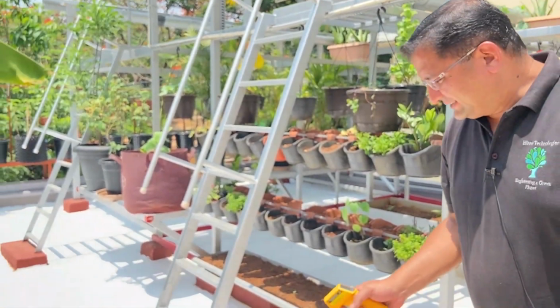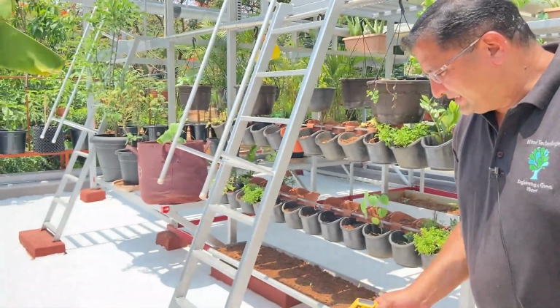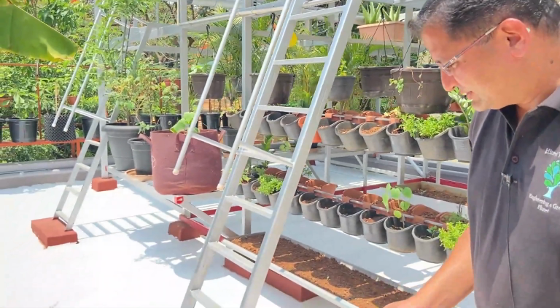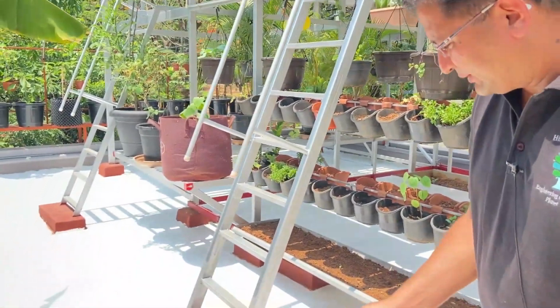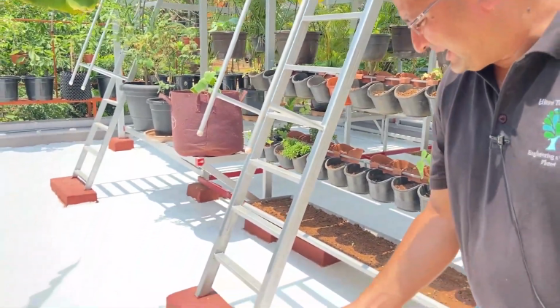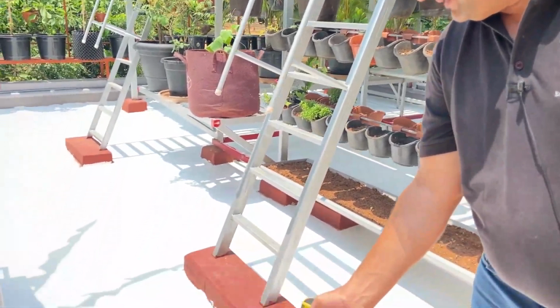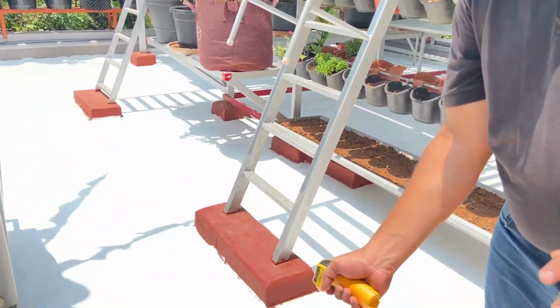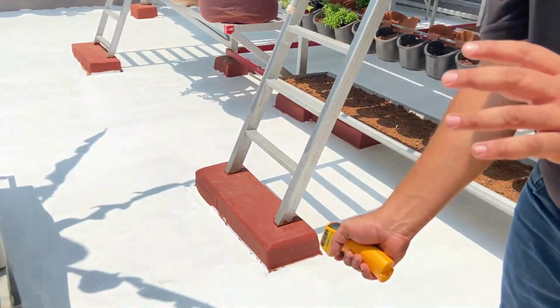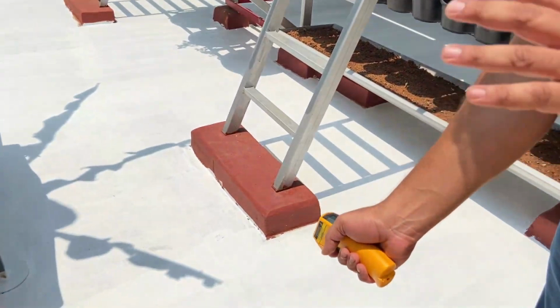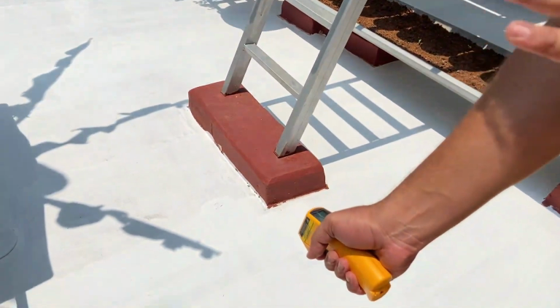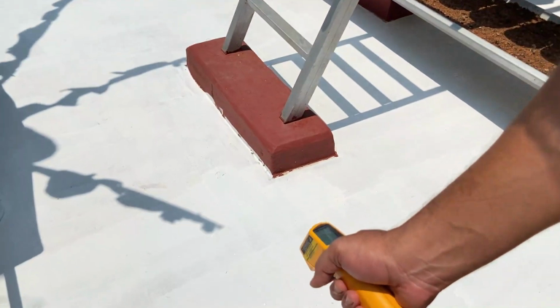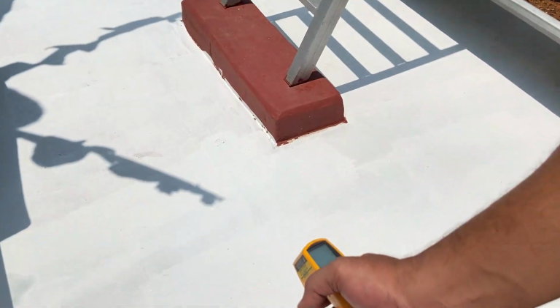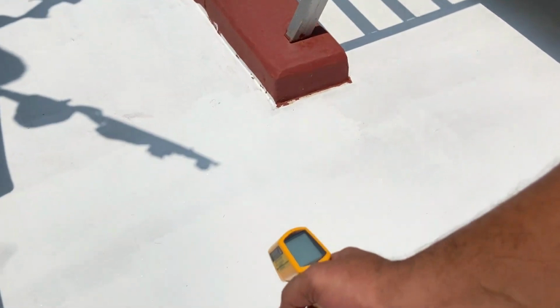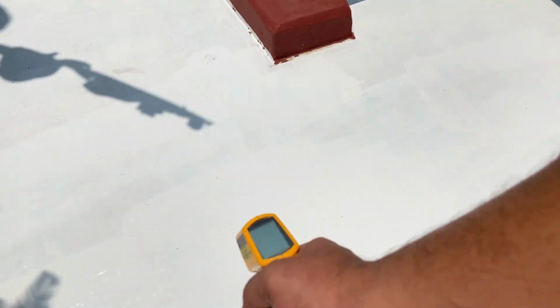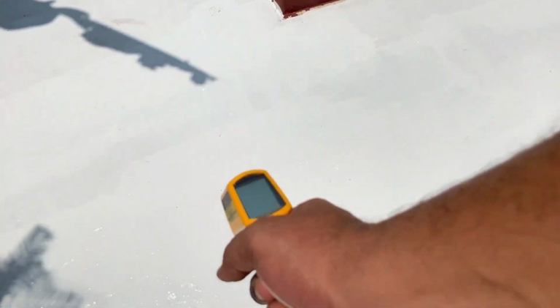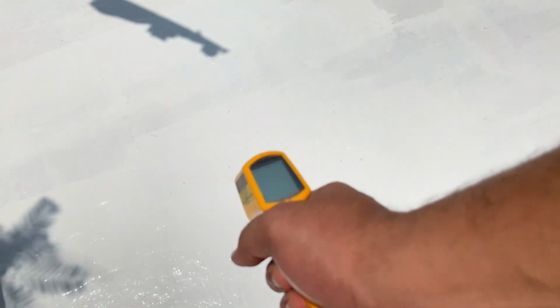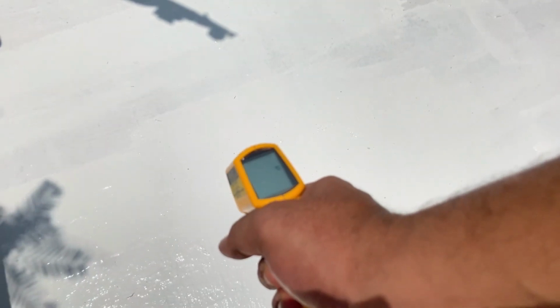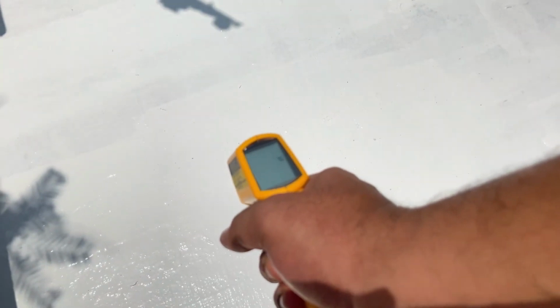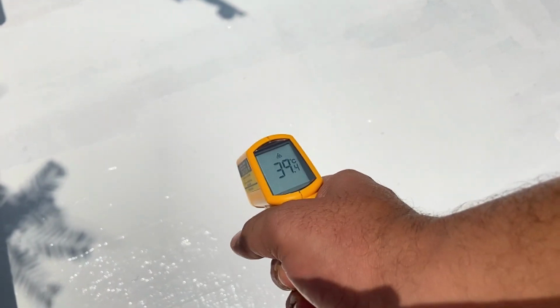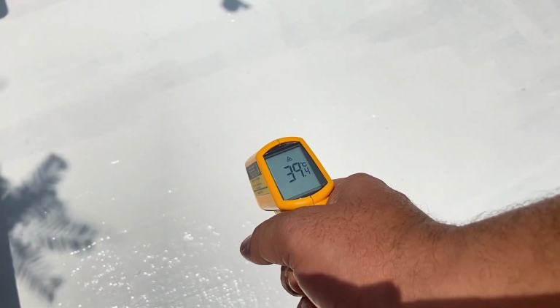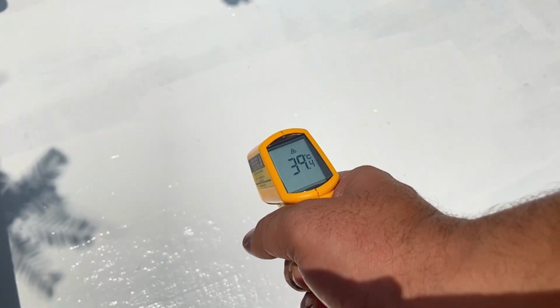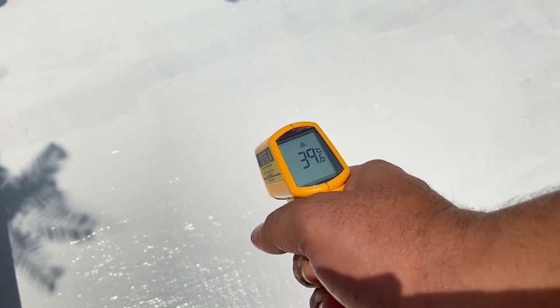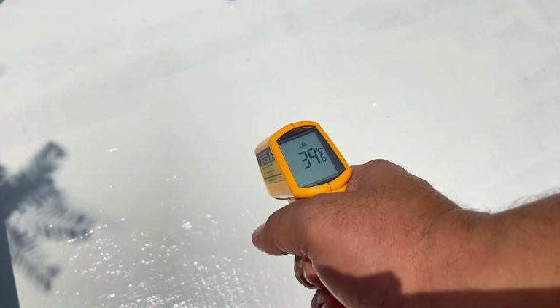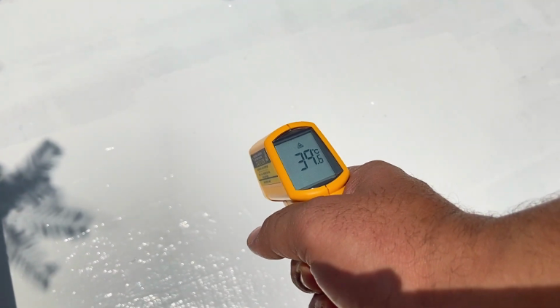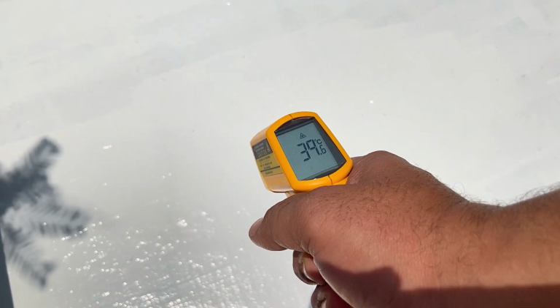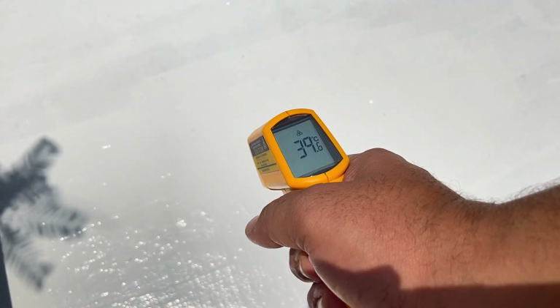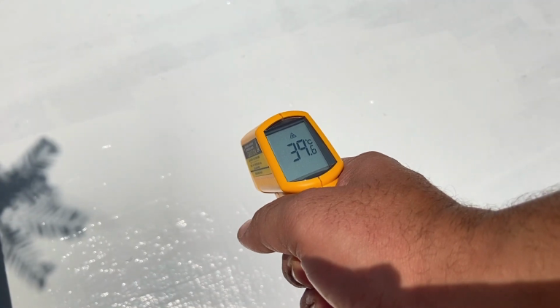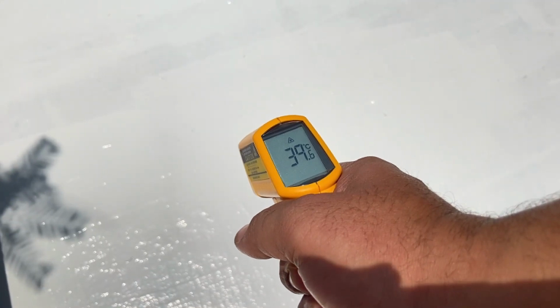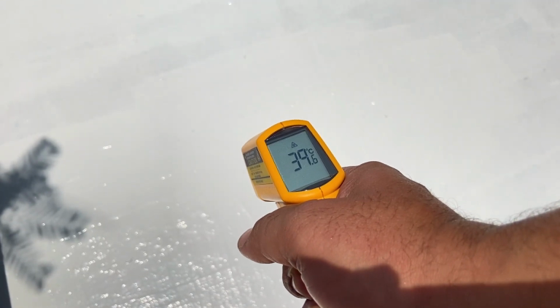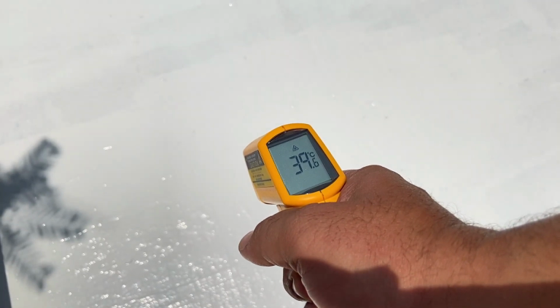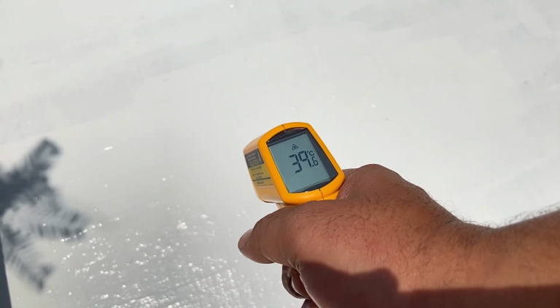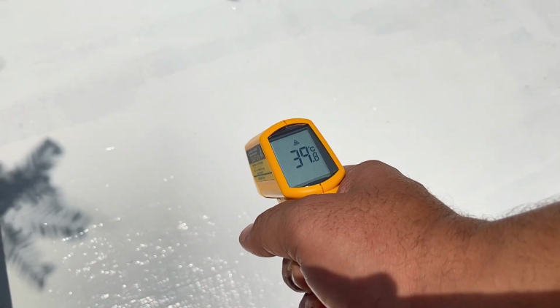First, I will measure the white coated surface. The temperature here is about 39.6 degrees.